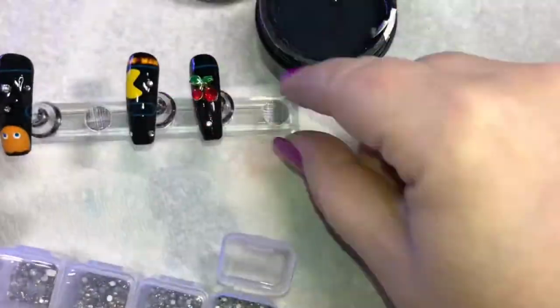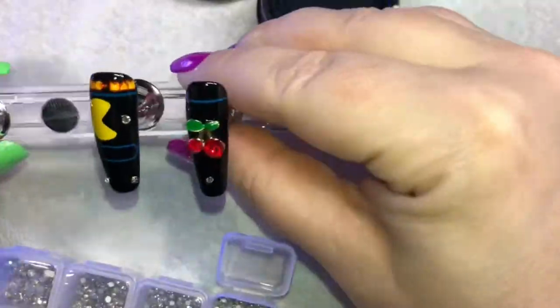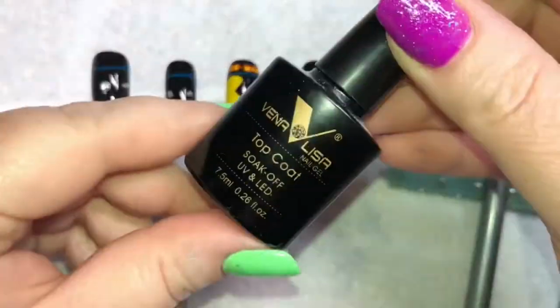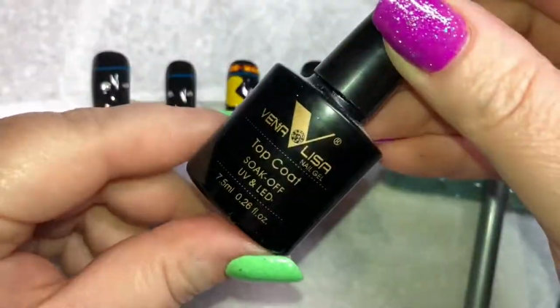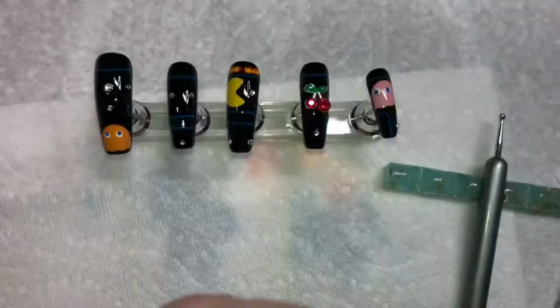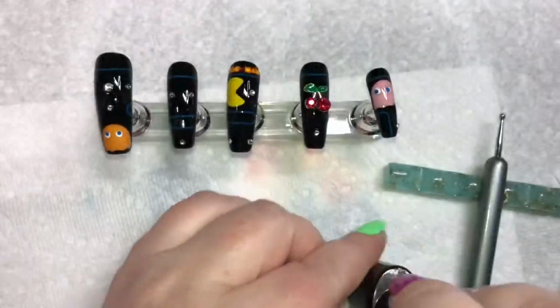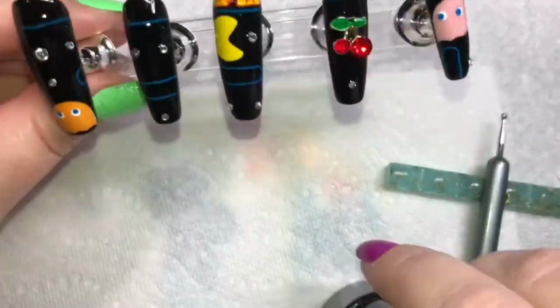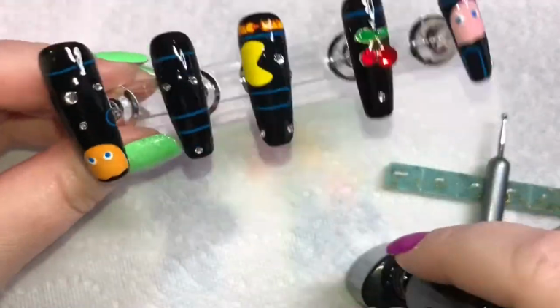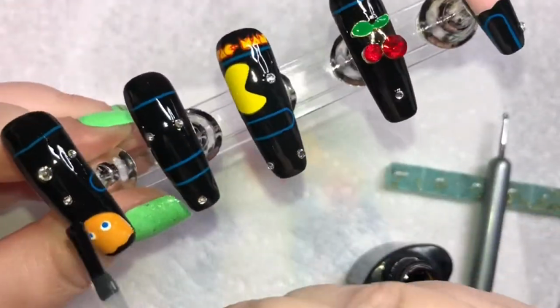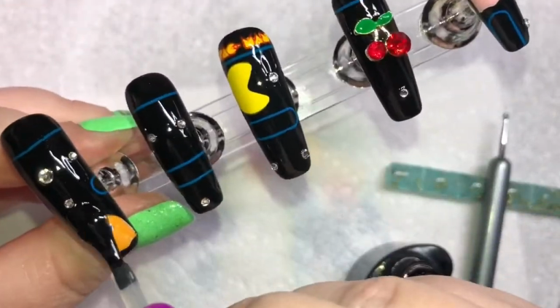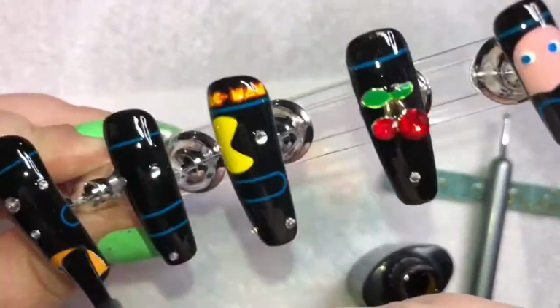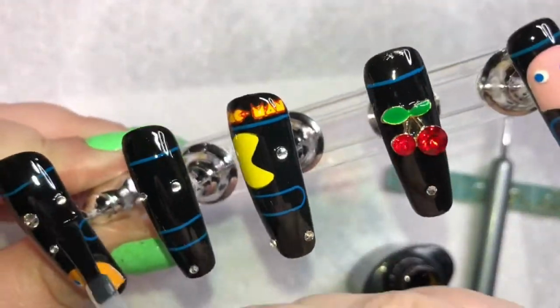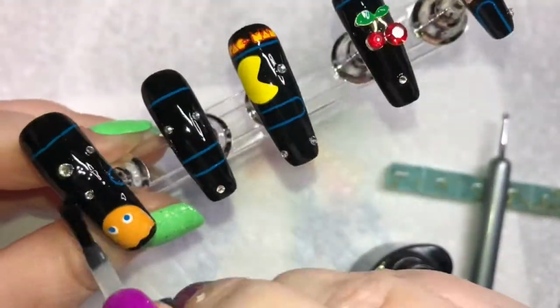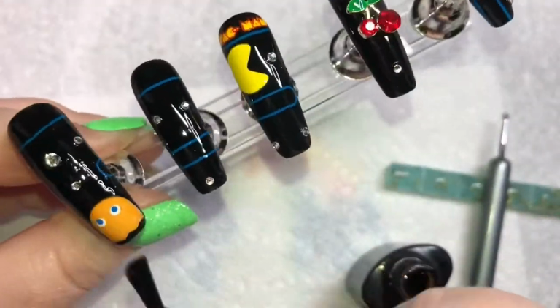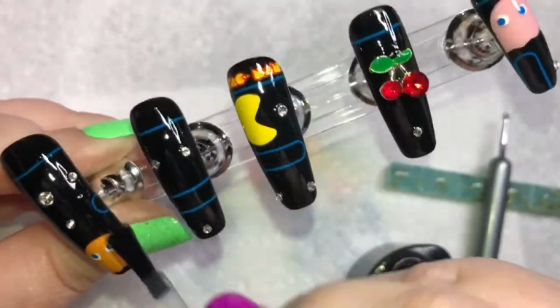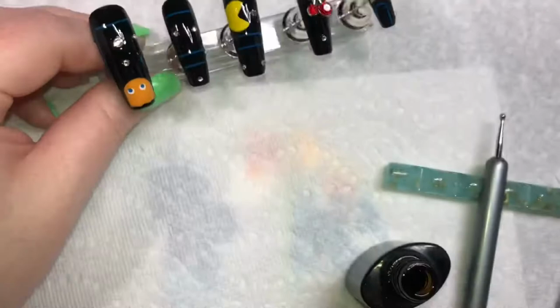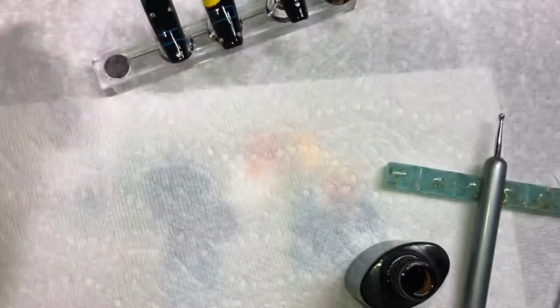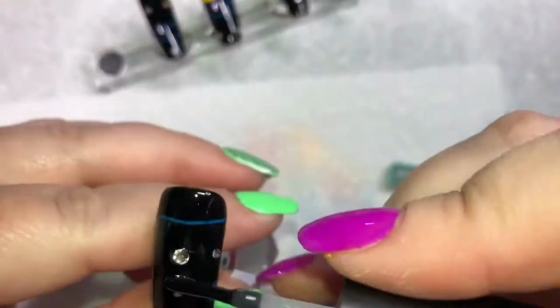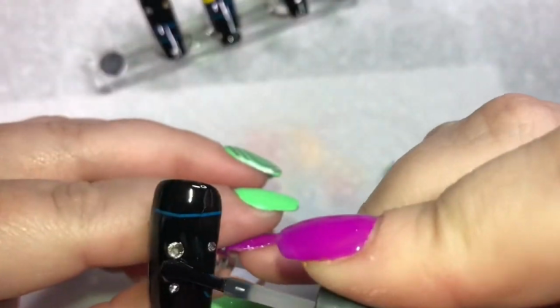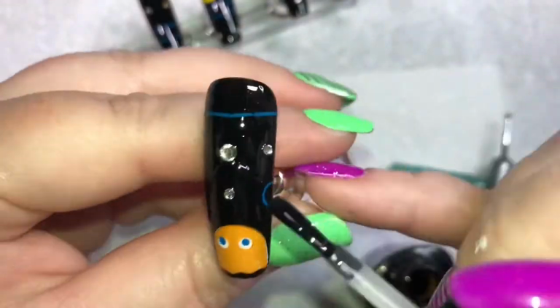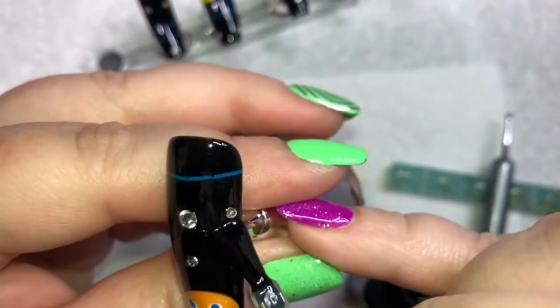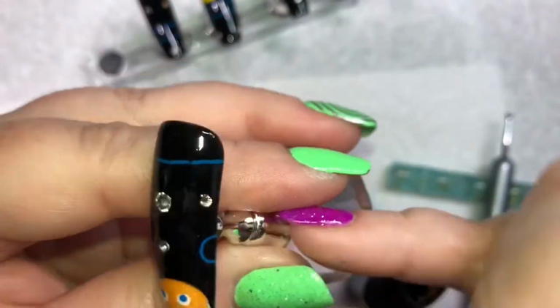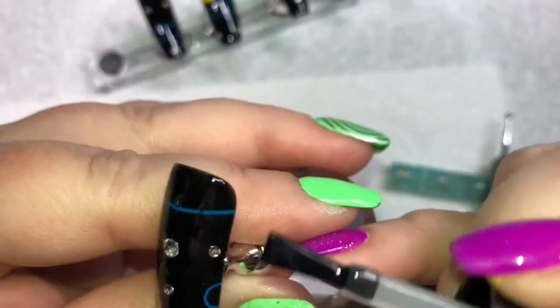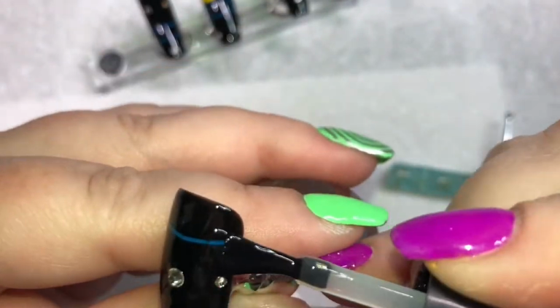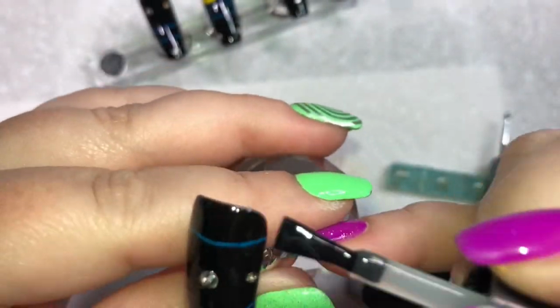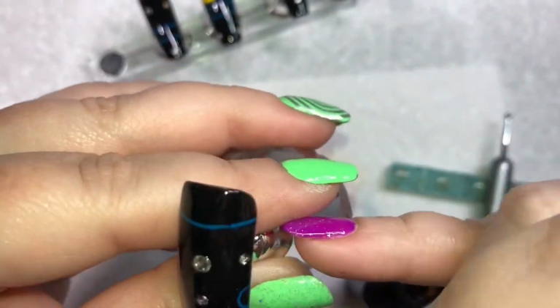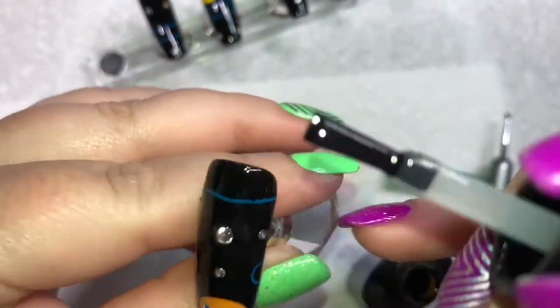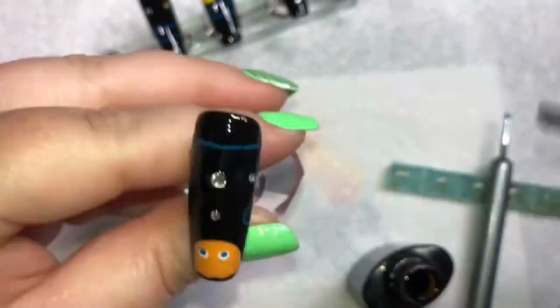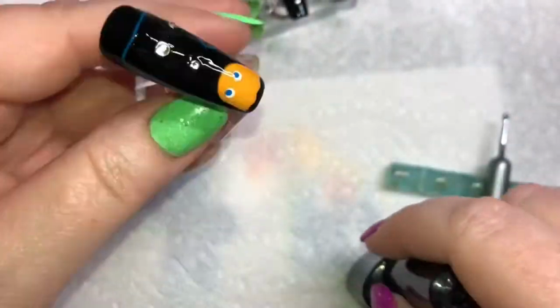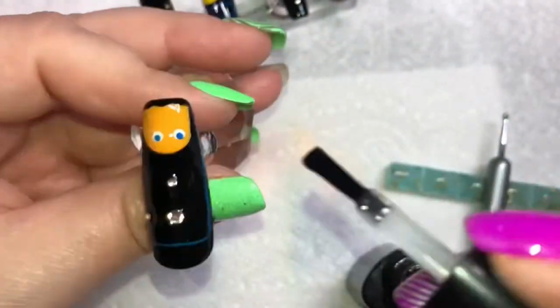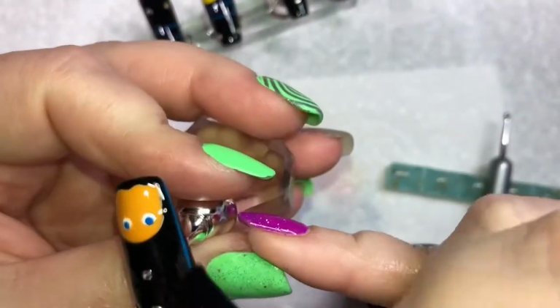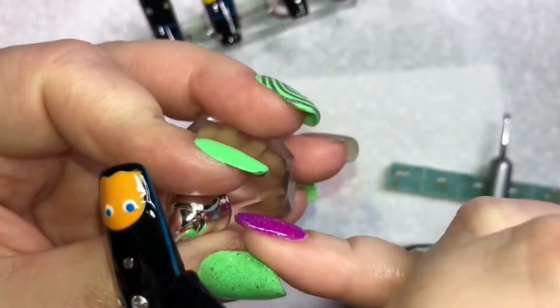Last but certainly not least, I top coated everything, being really careful to get all around the gems but not actually paint over them.